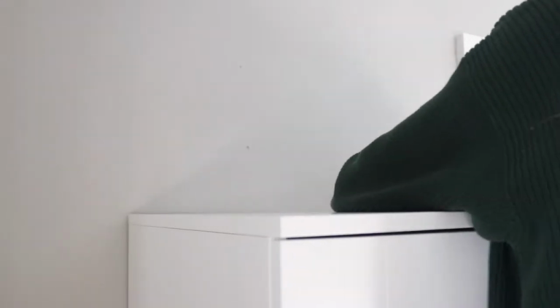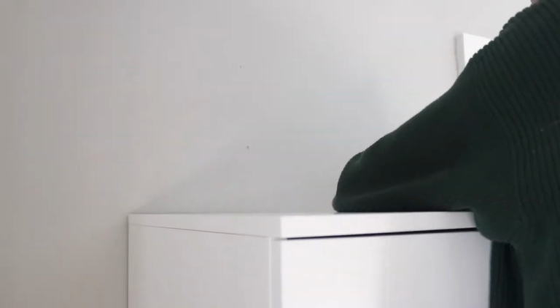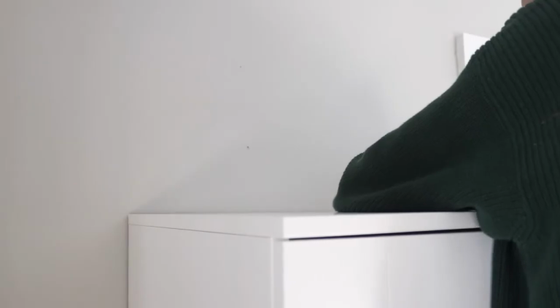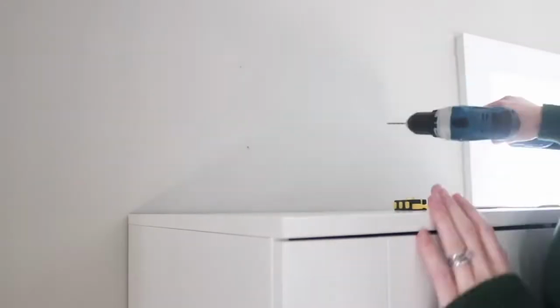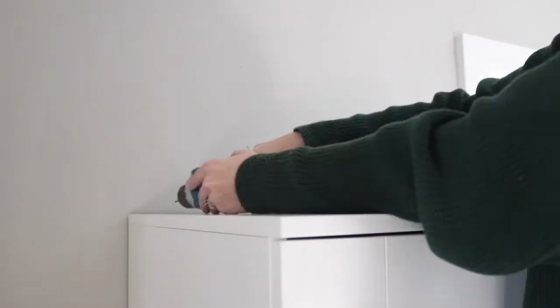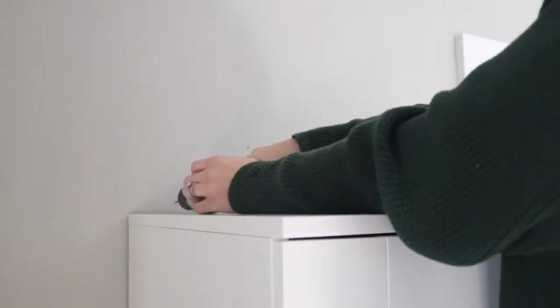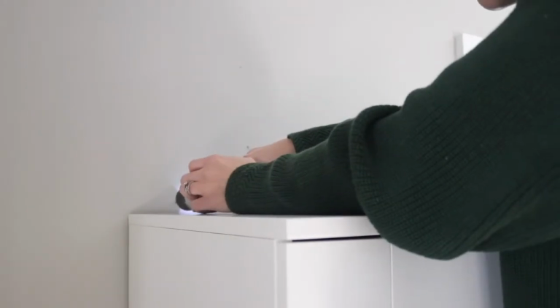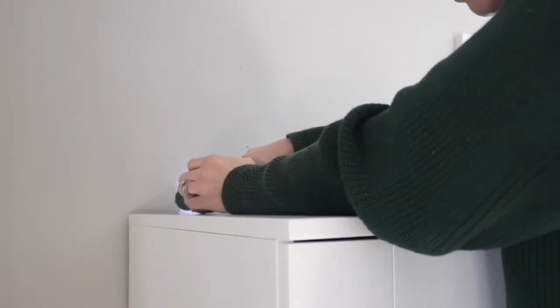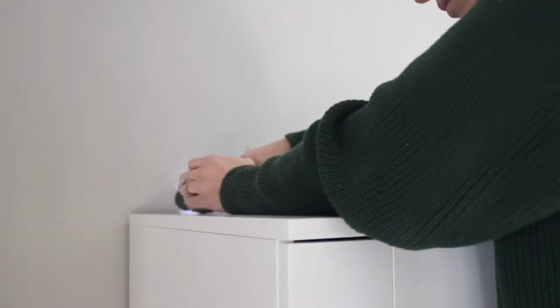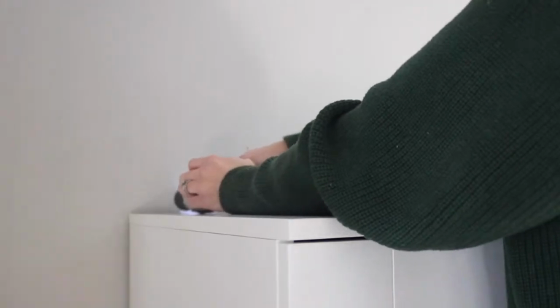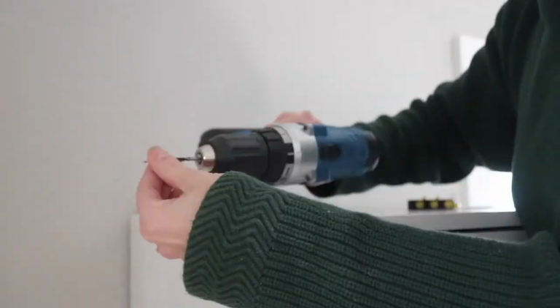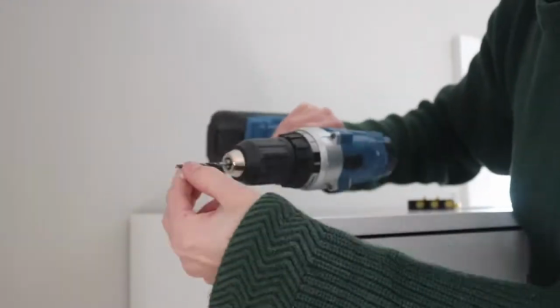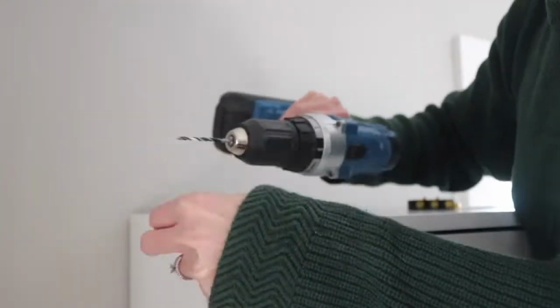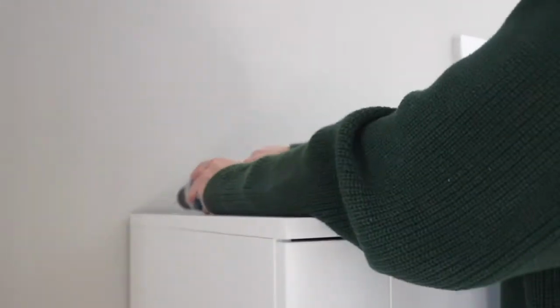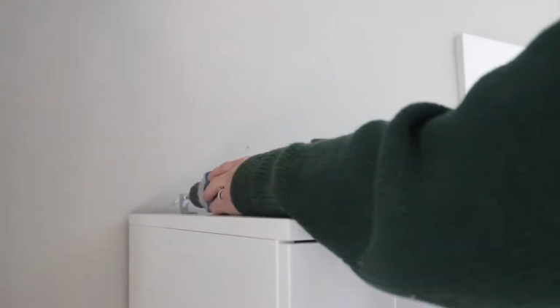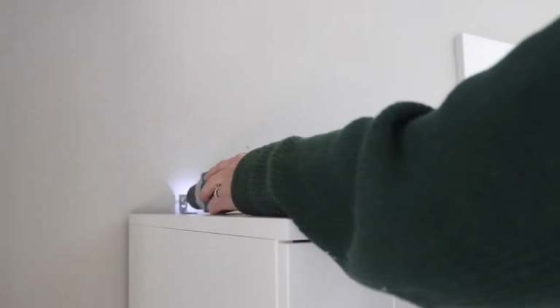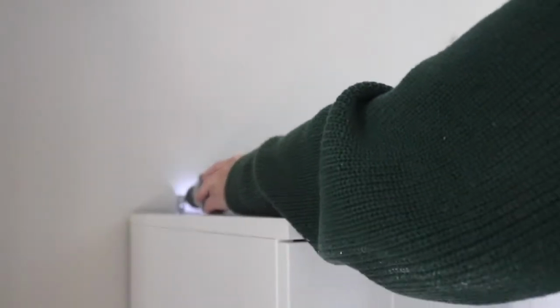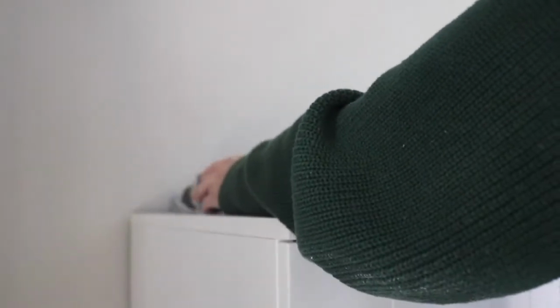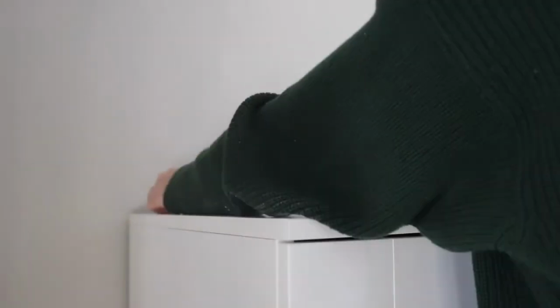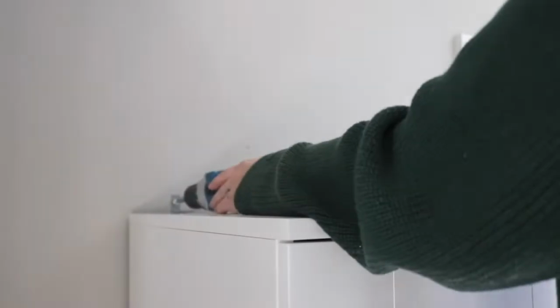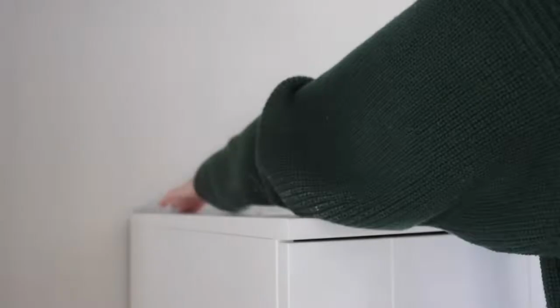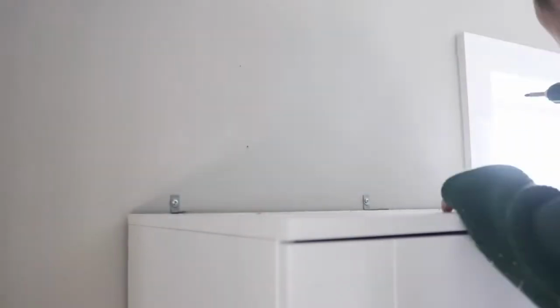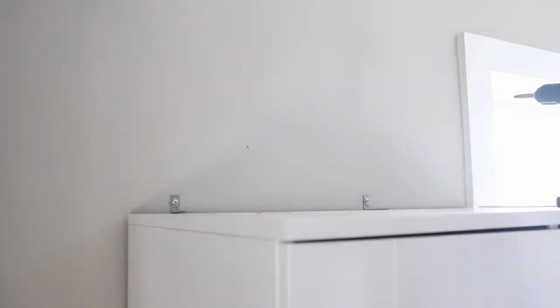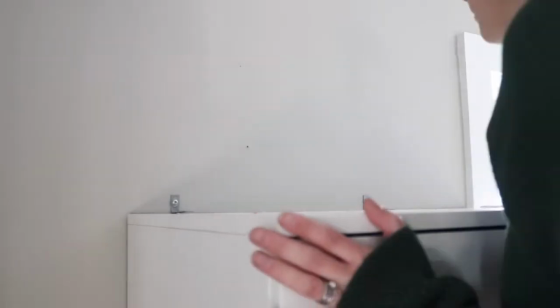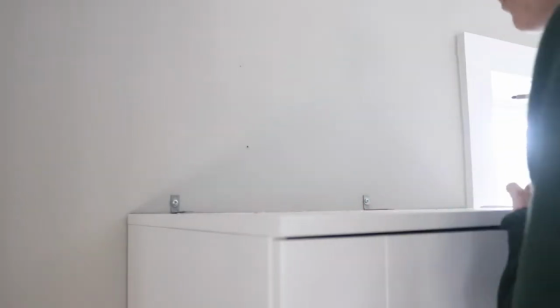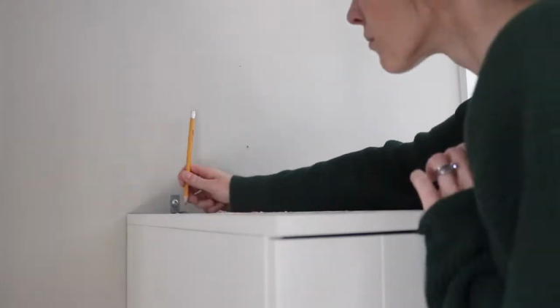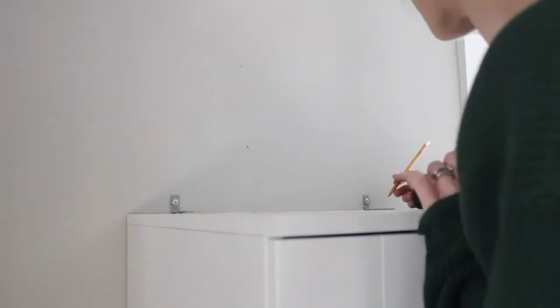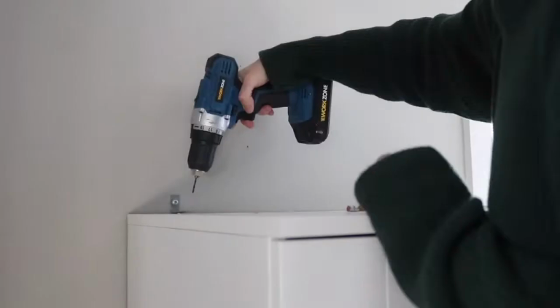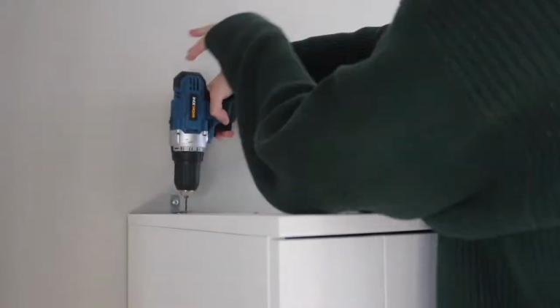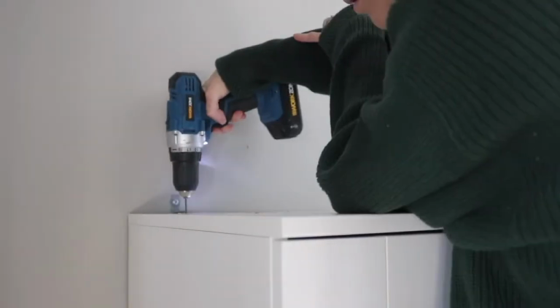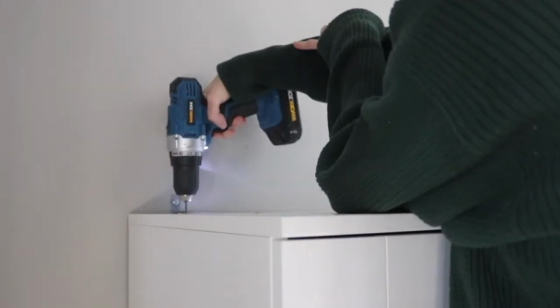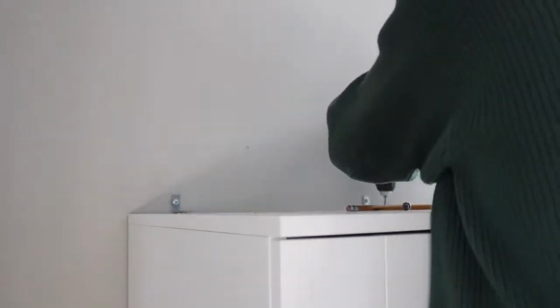I'm drilling in screws and L-brackets to make sure the closets are totally secure. This definitely made the closets much, much stronger.